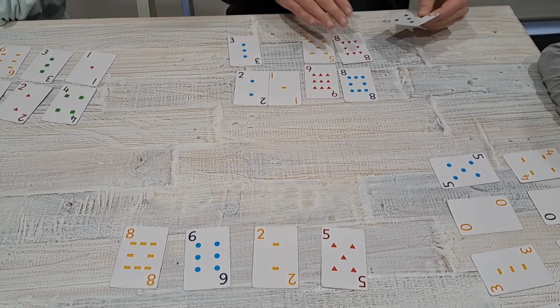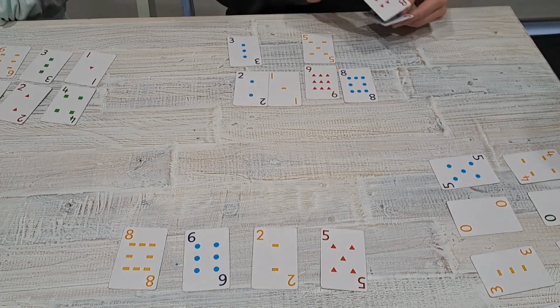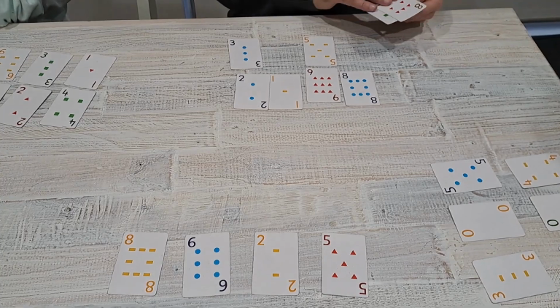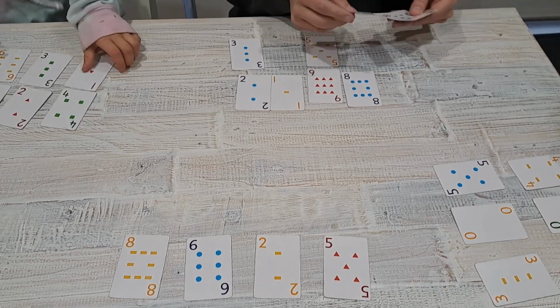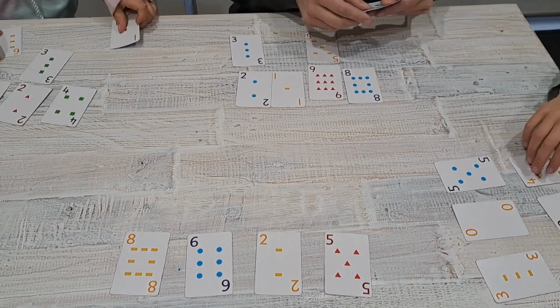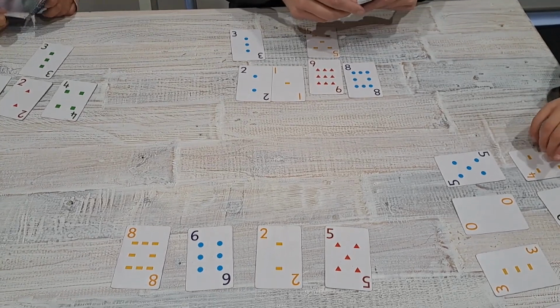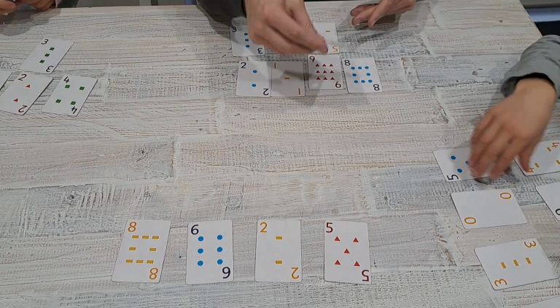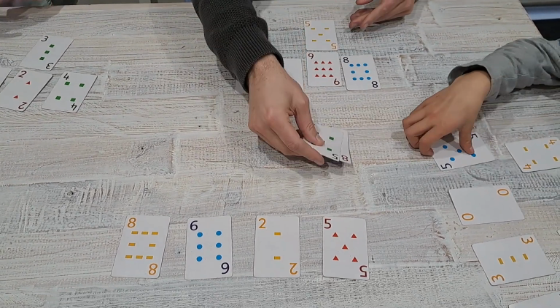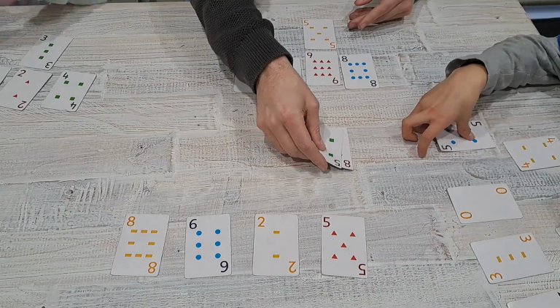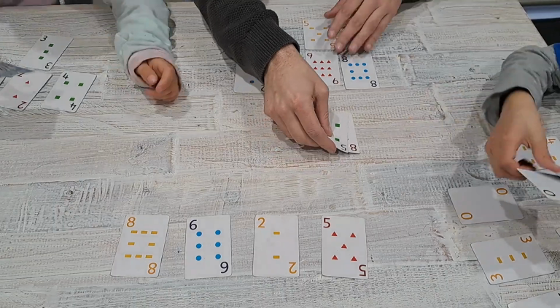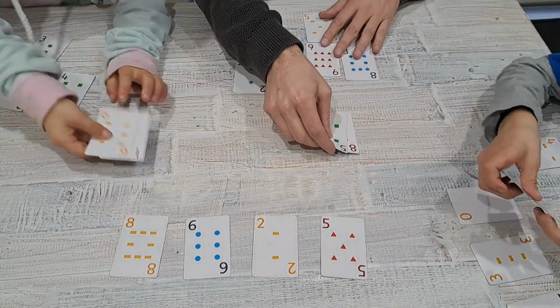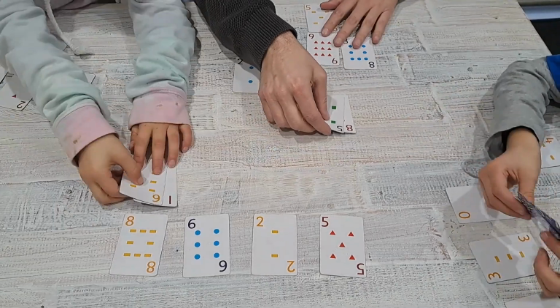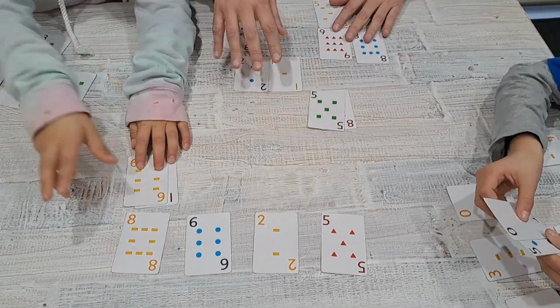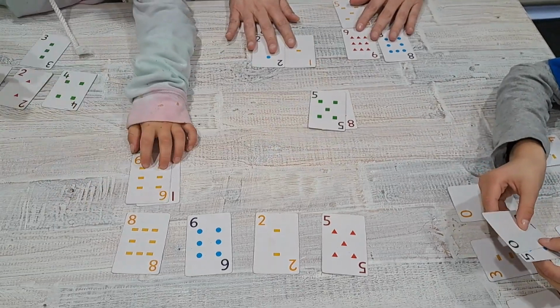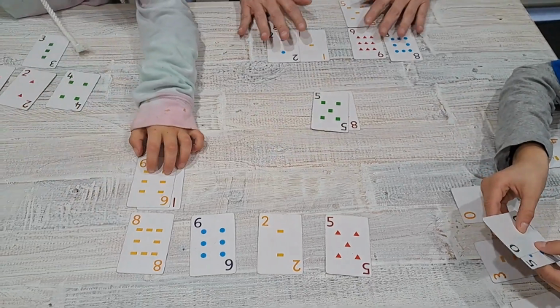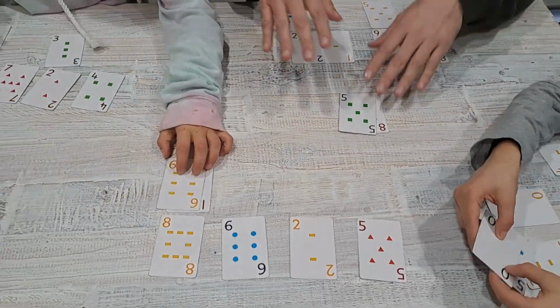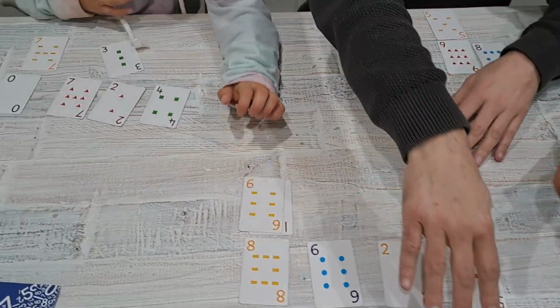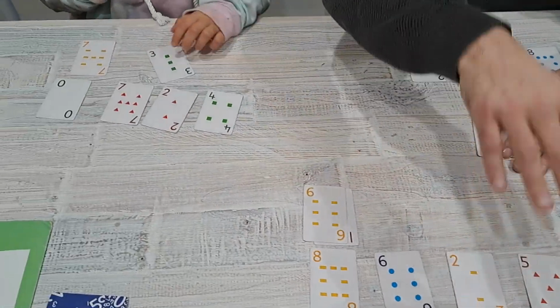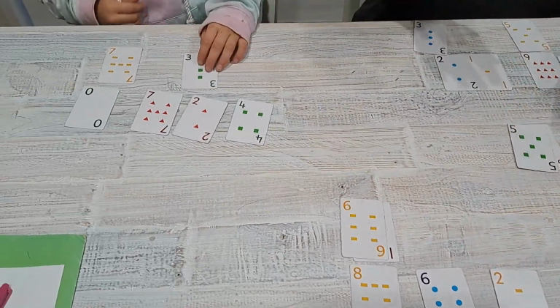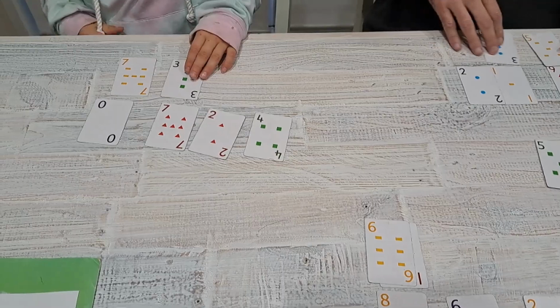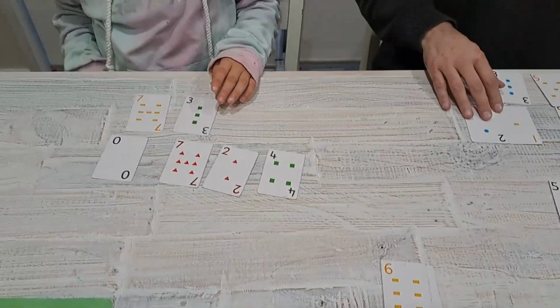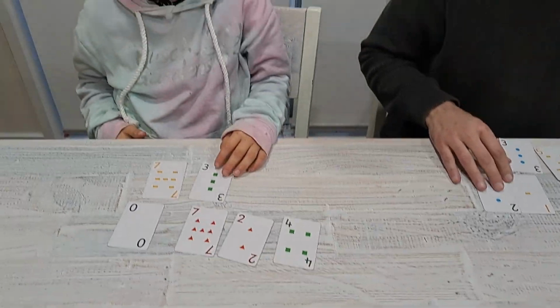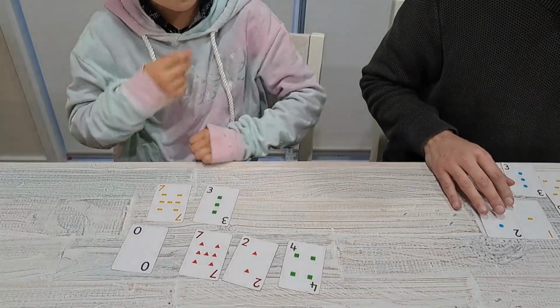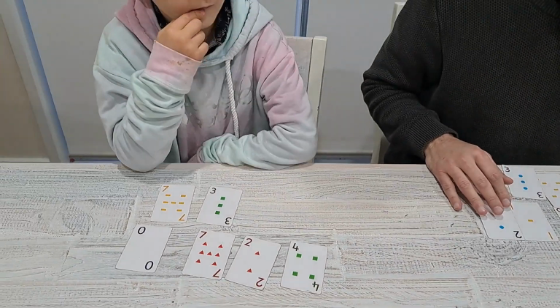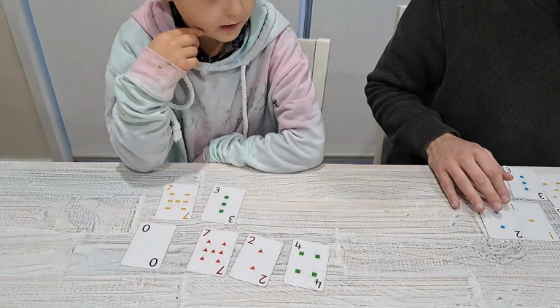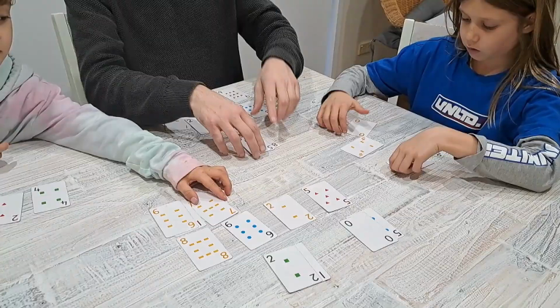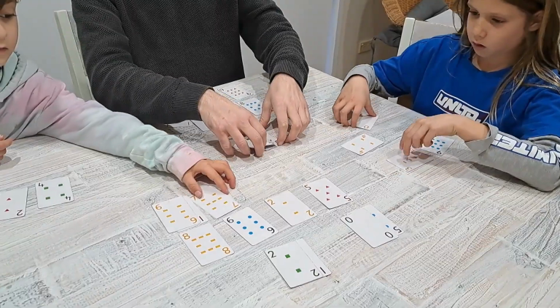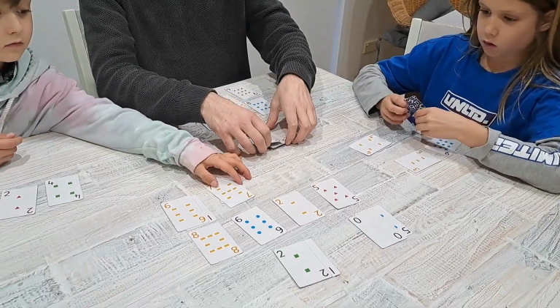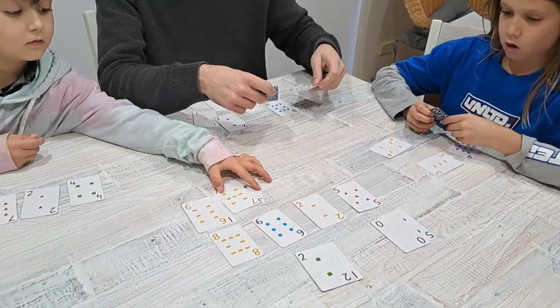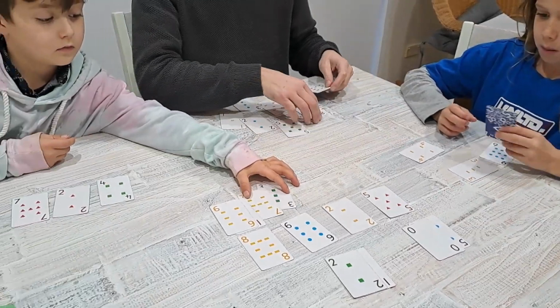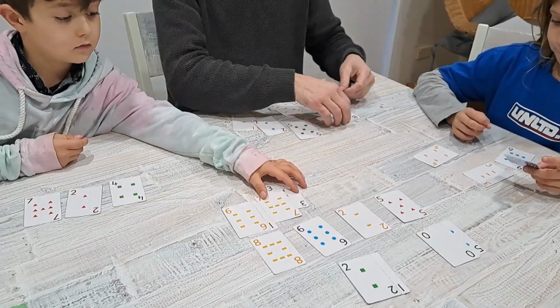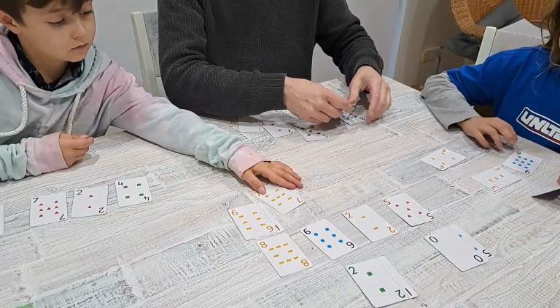So the target numbers are five, two, six, and eight. I'm going to try 85 for five. Let's go 88 for eight.